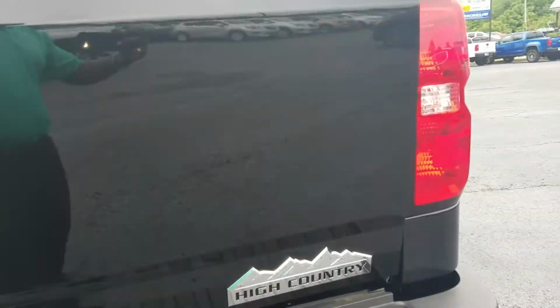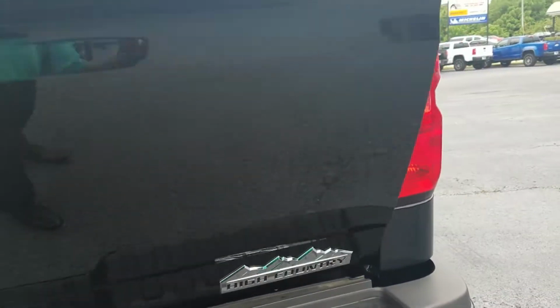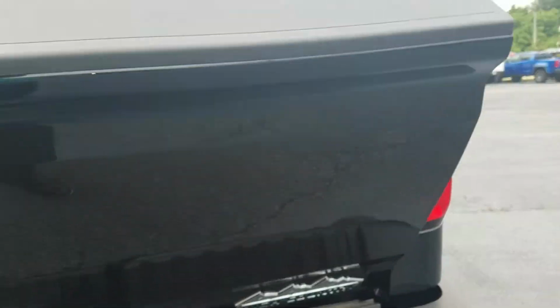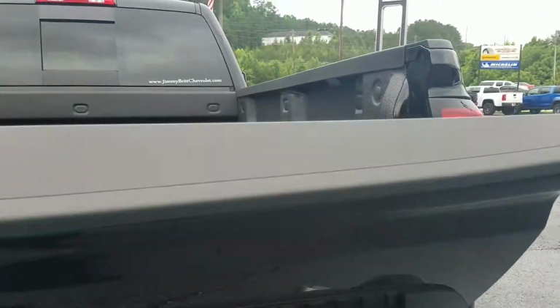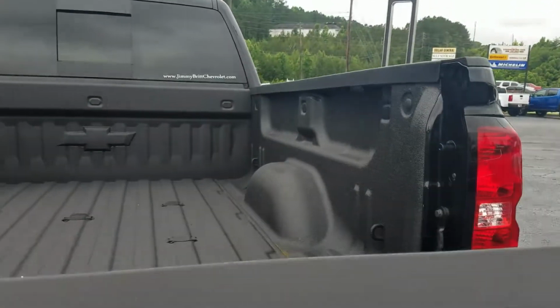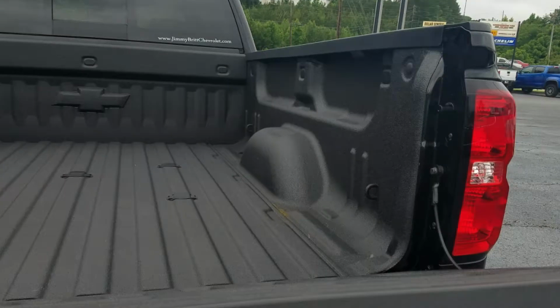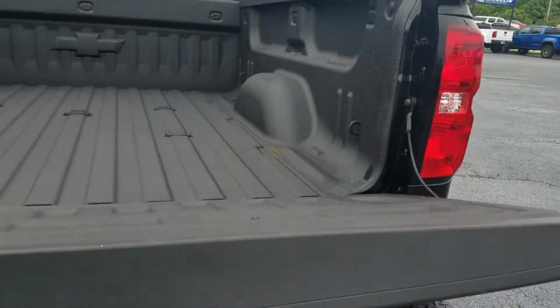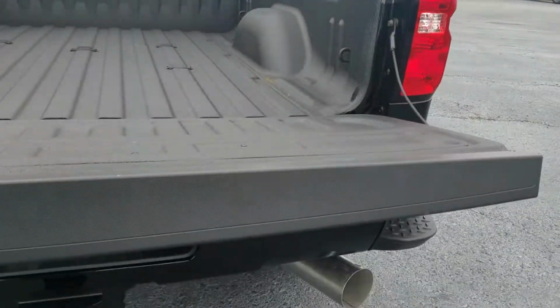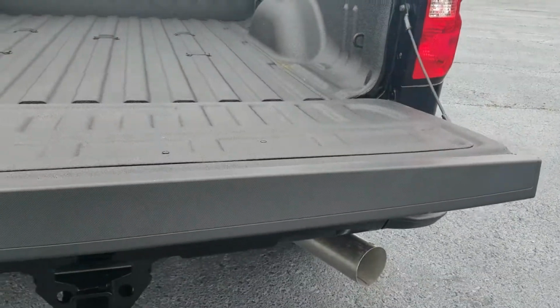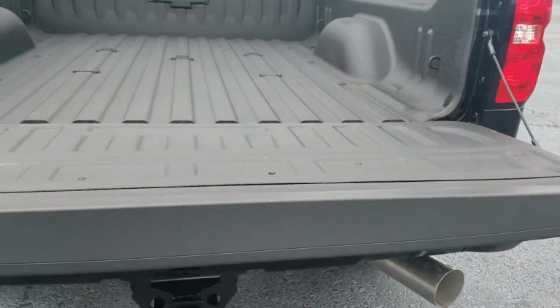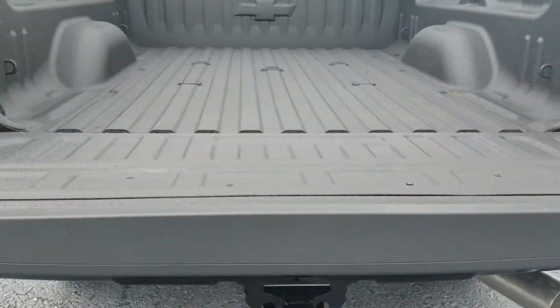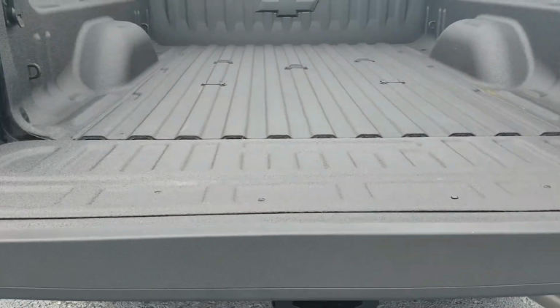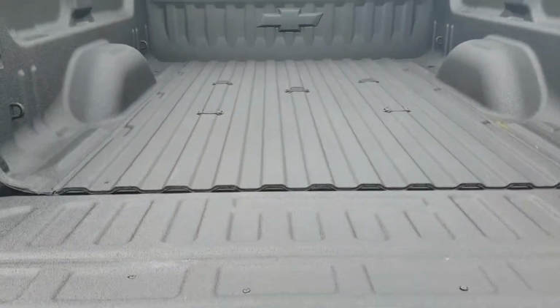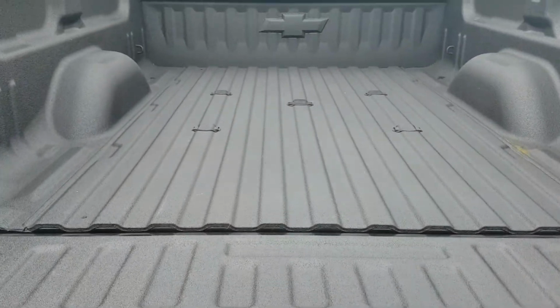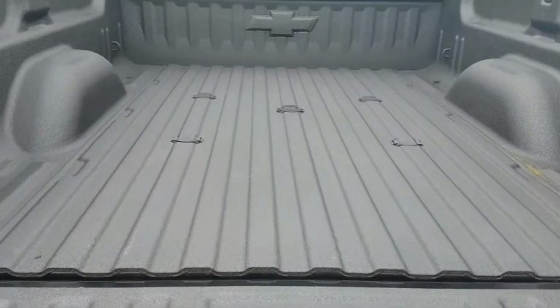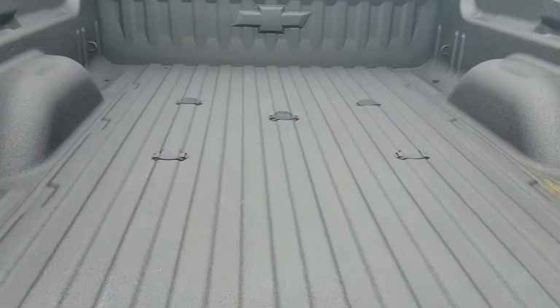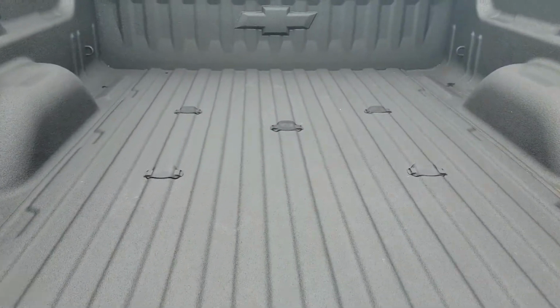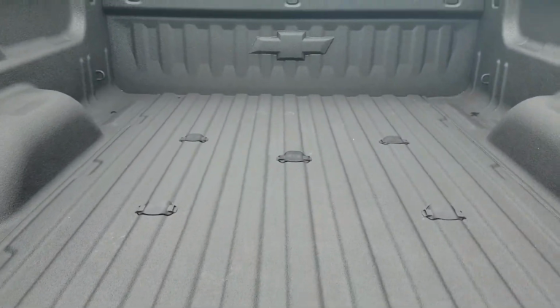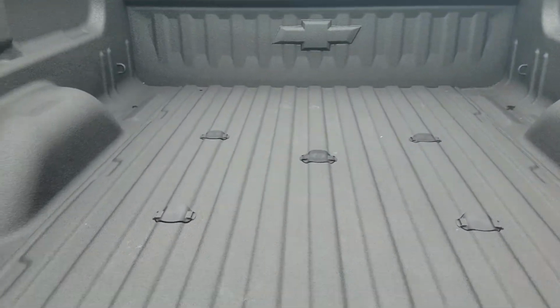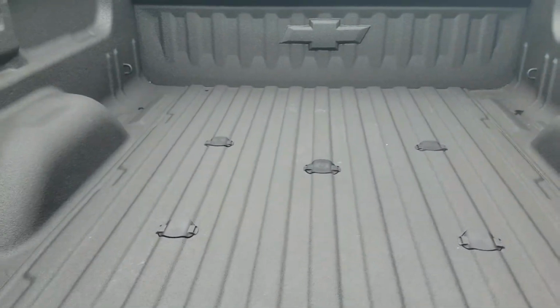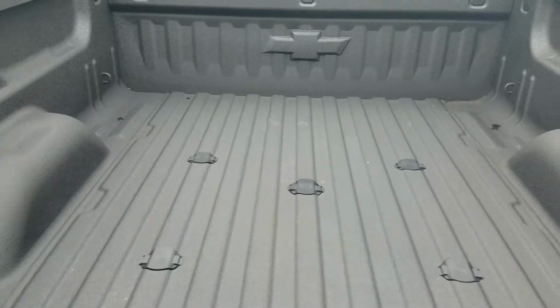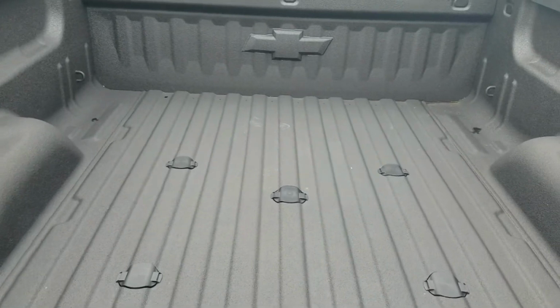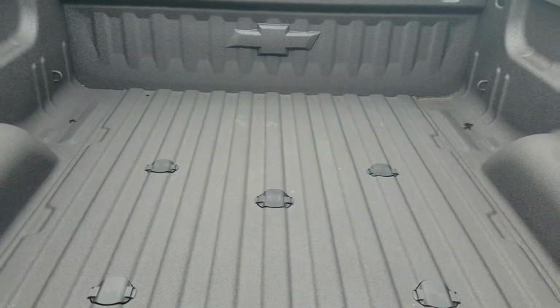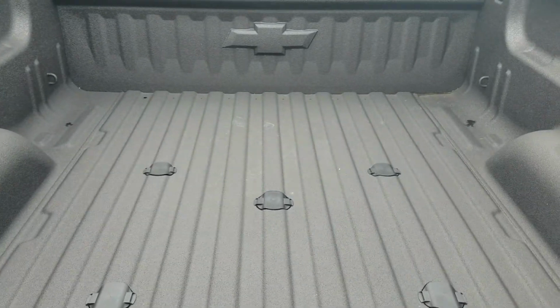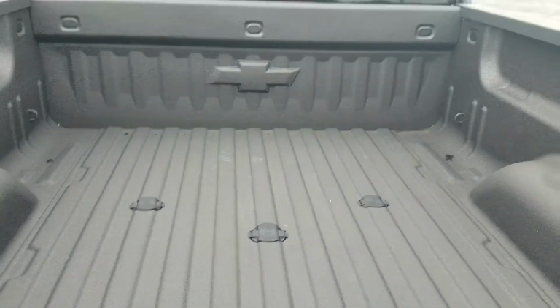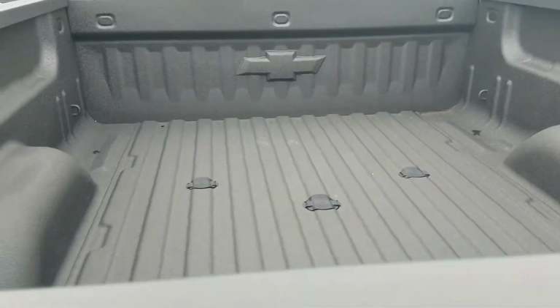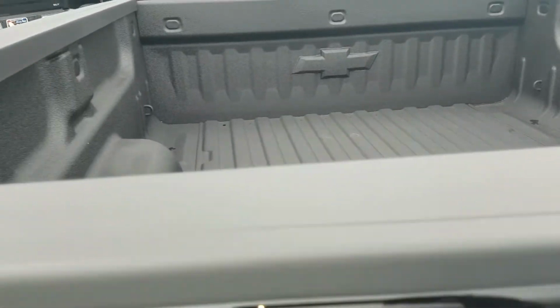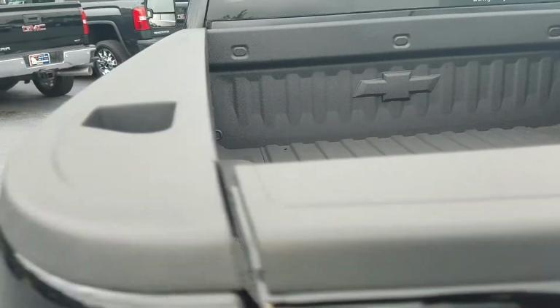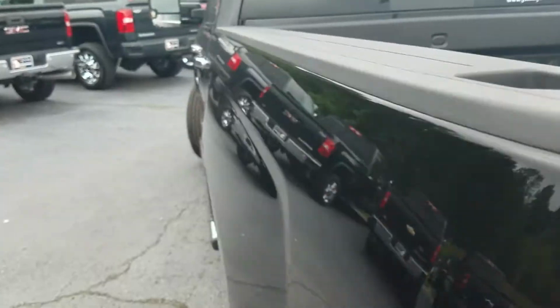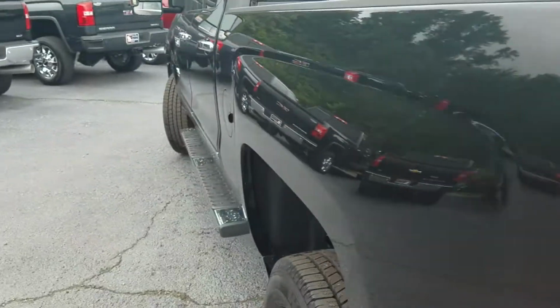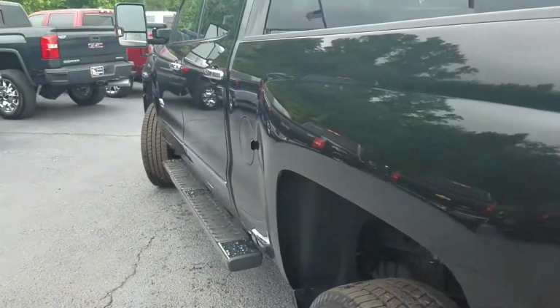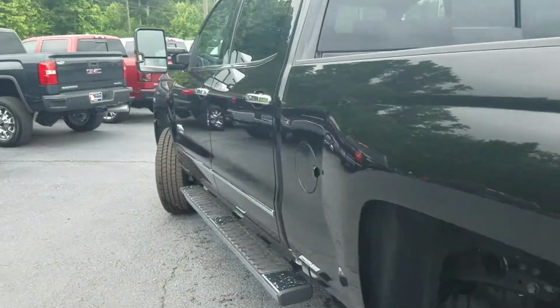And of course it does feature the easy lift and lowering tailgate with your spray-done bed liner, and of course your prep package there for your gooseneck hitch.